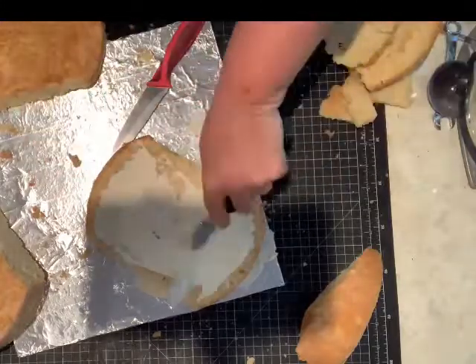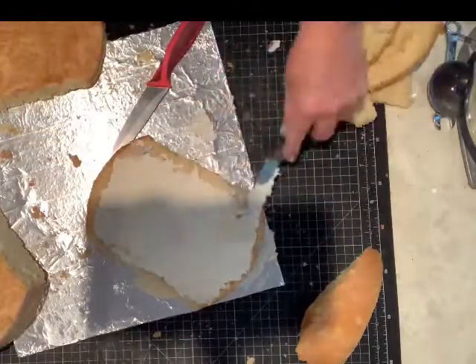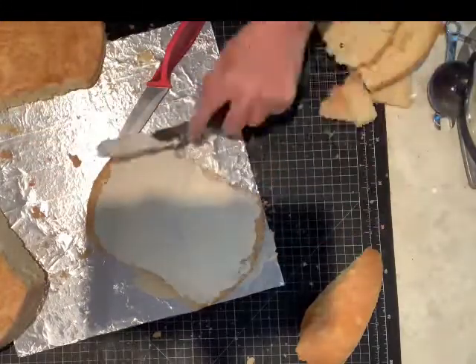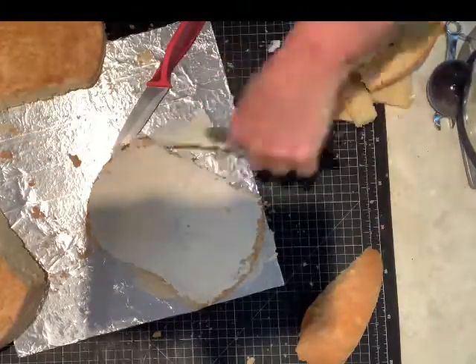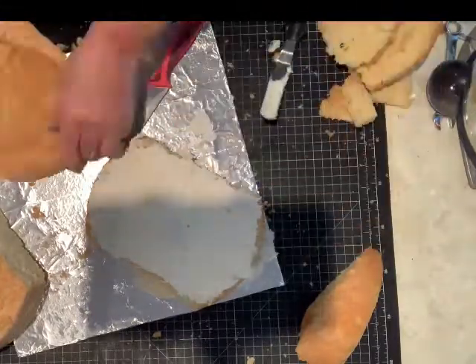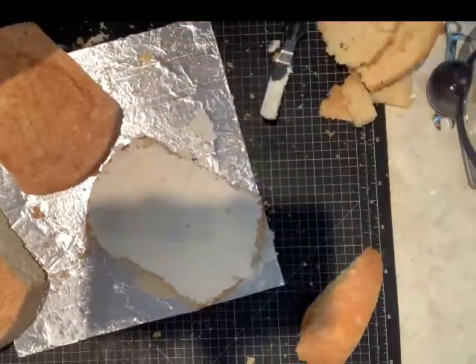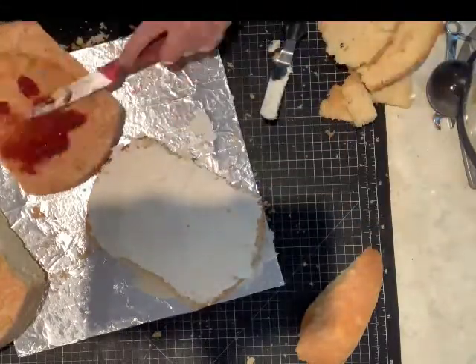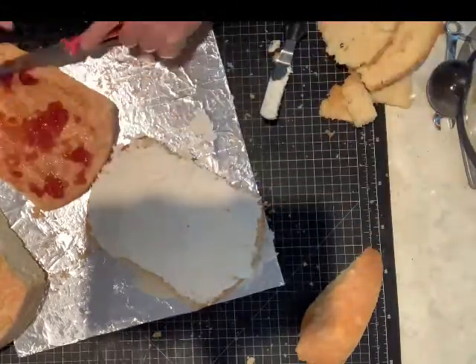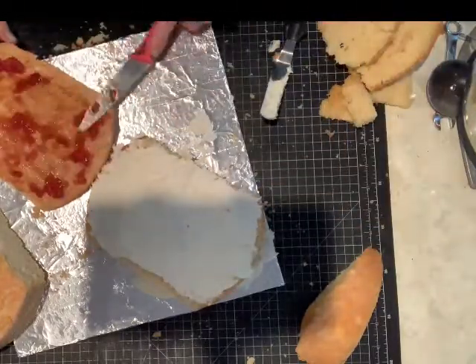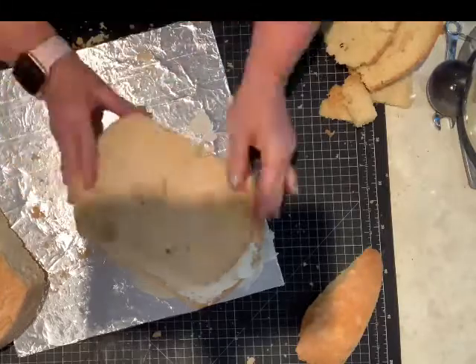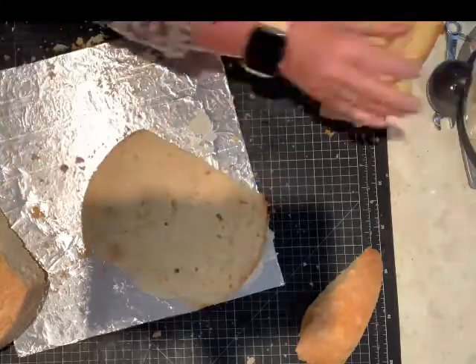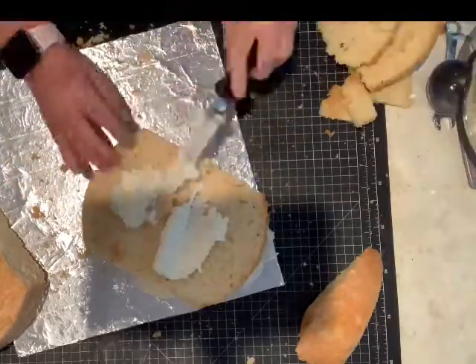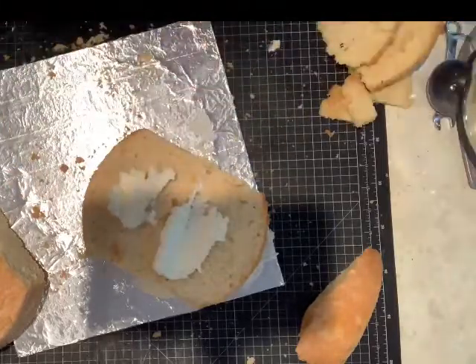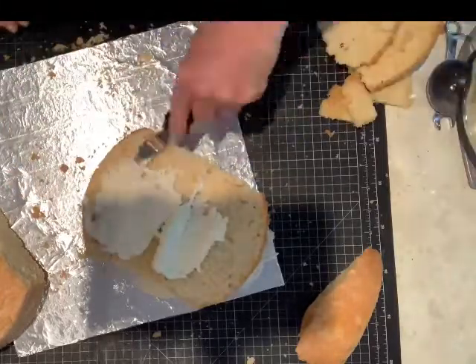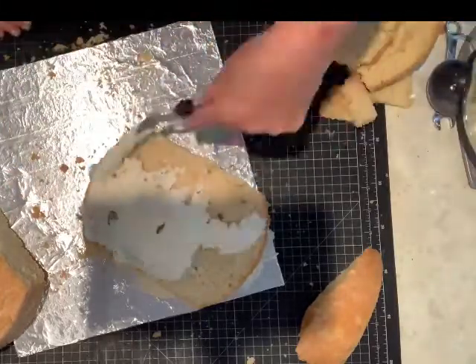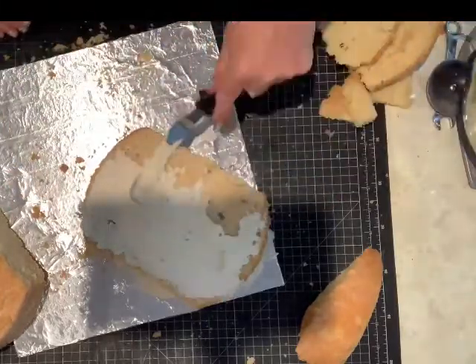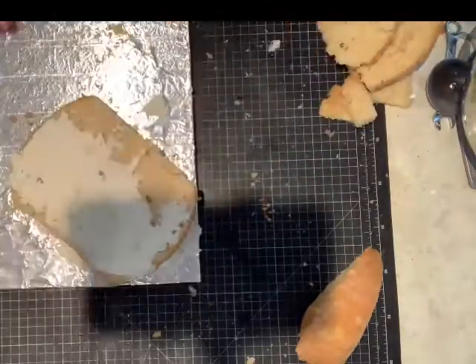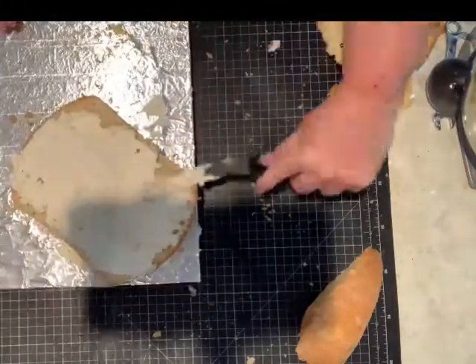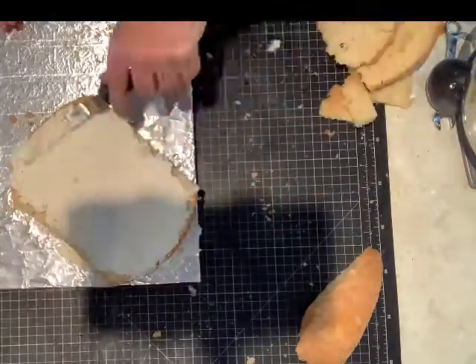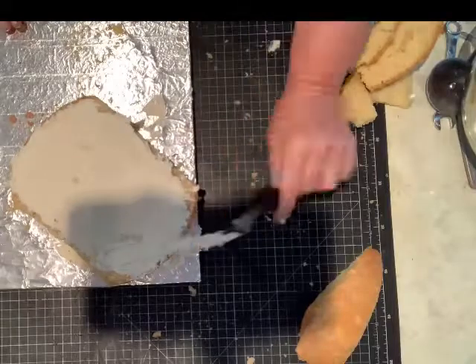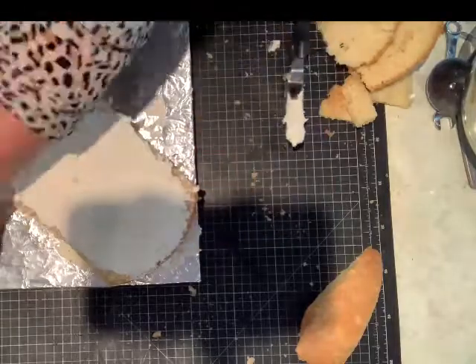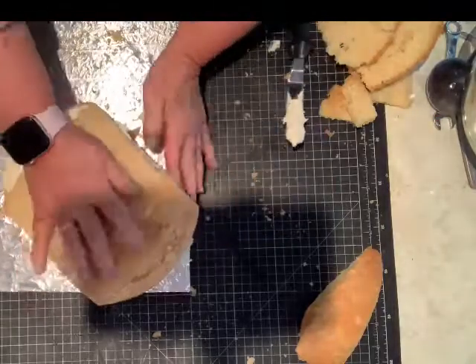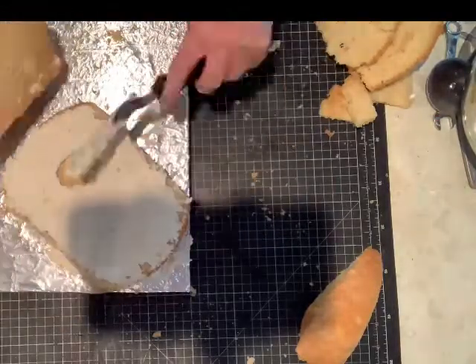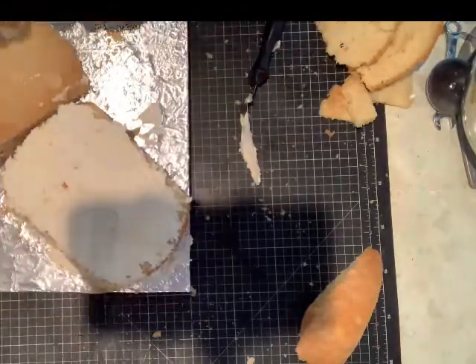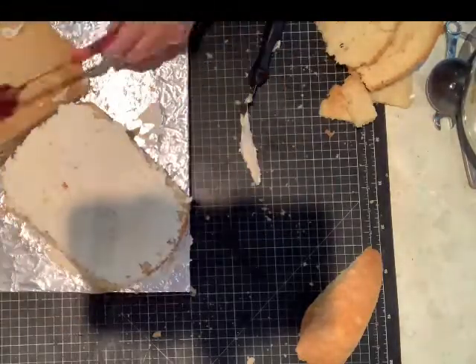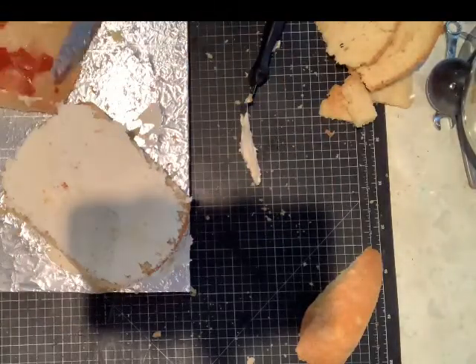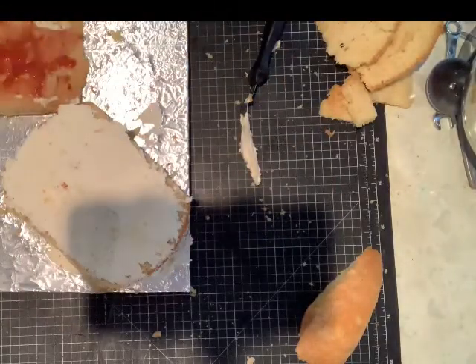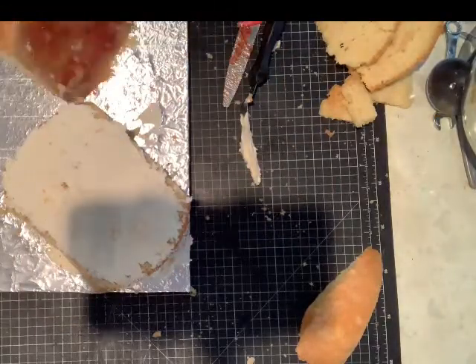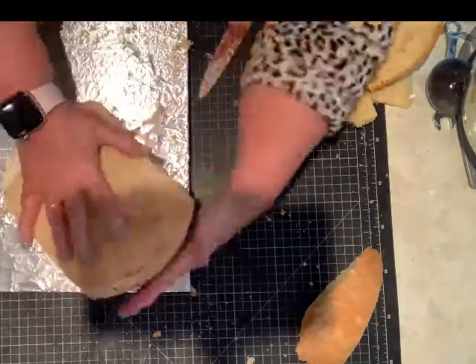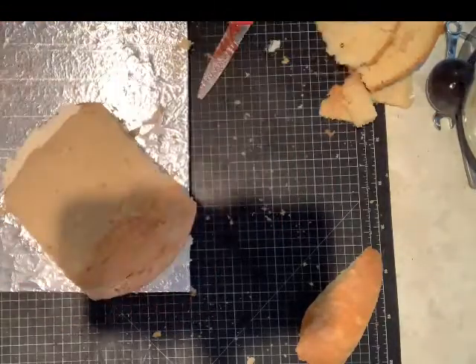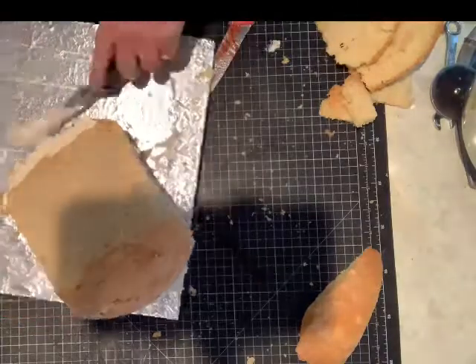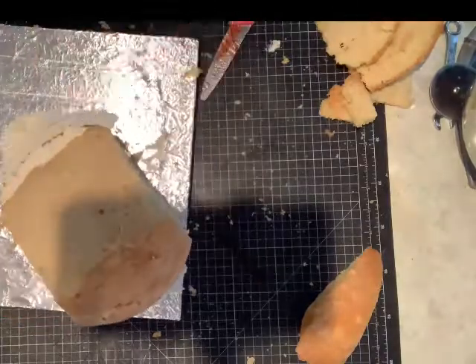So I have my shape now and we're going to start putting buttercream, jam, and more buttercream and jam to stack the bottom of the baby's bottom and back.